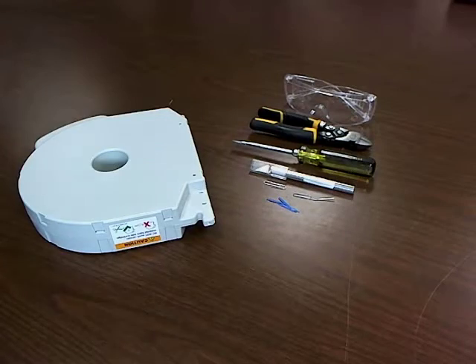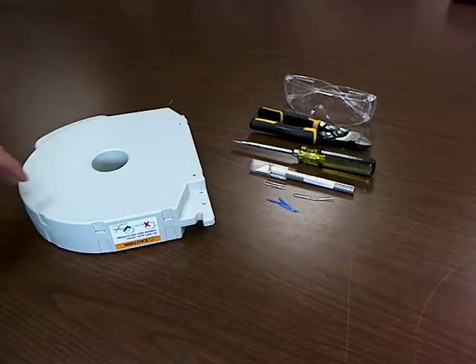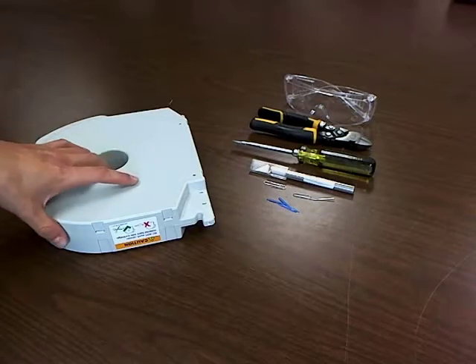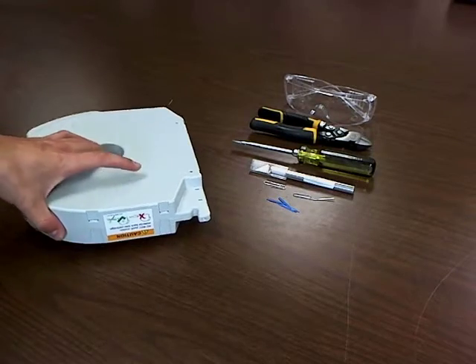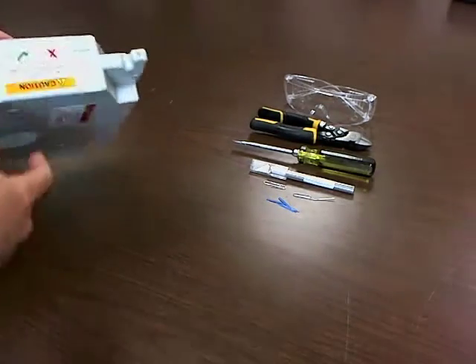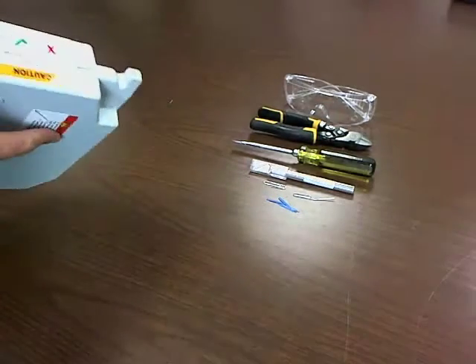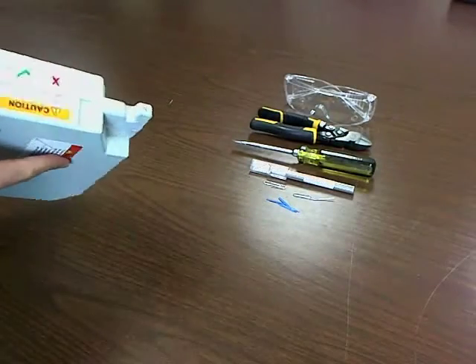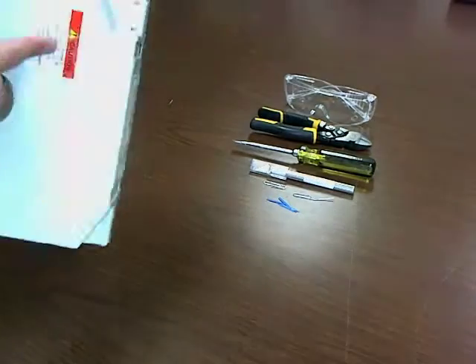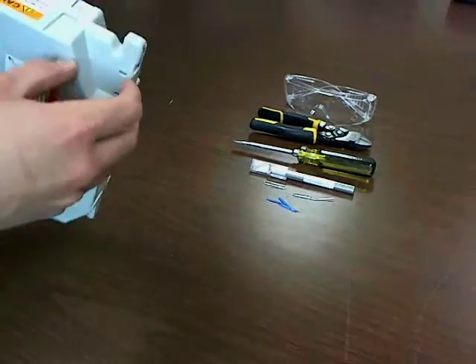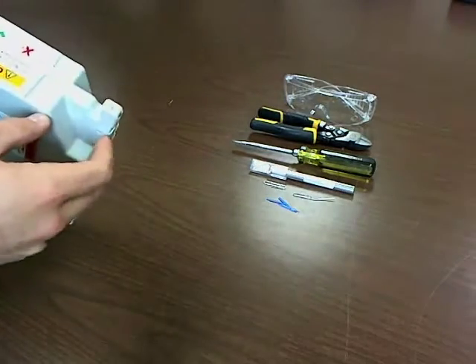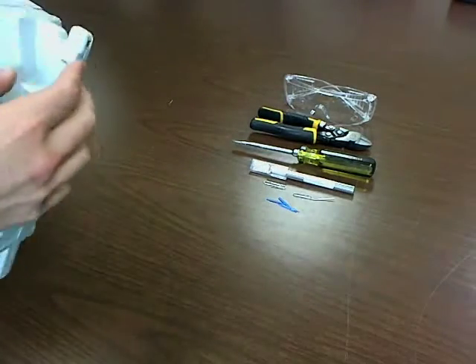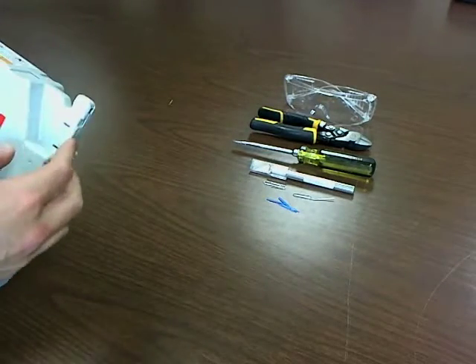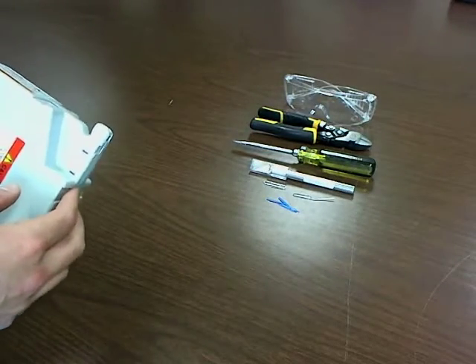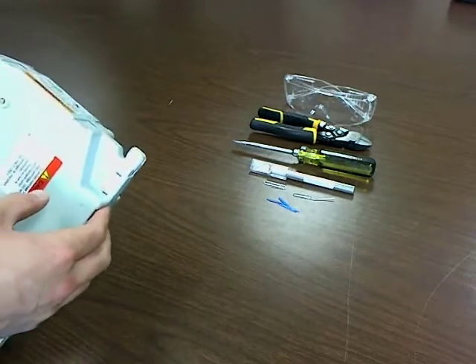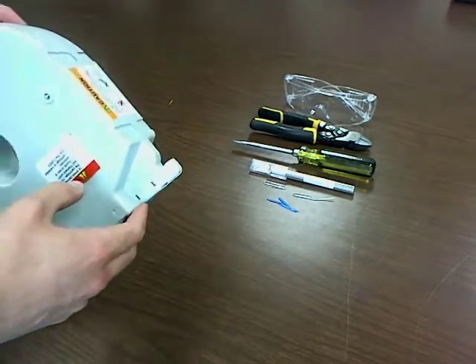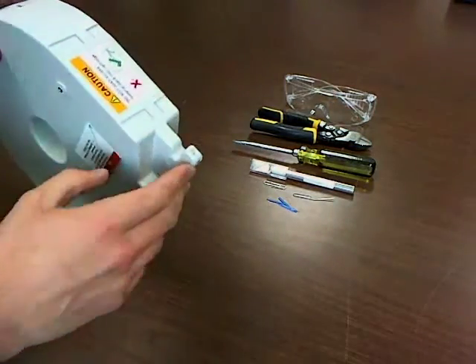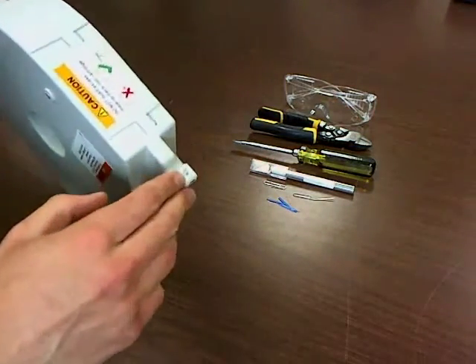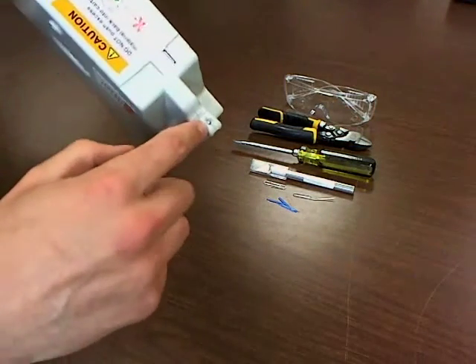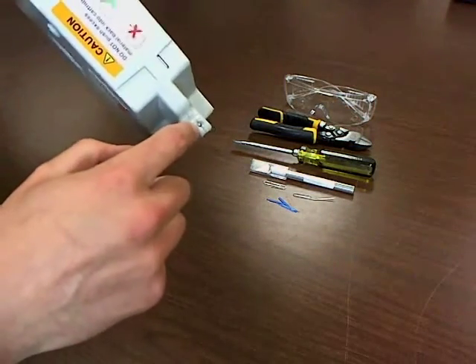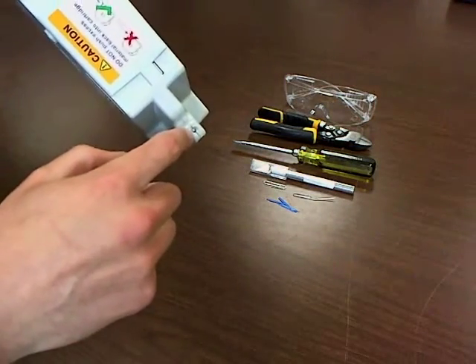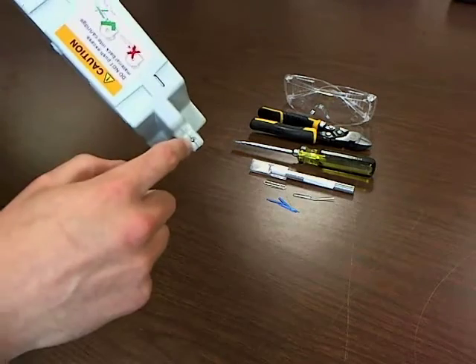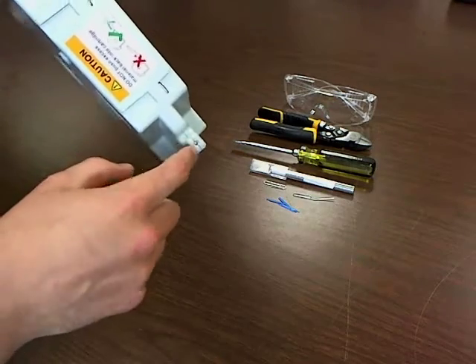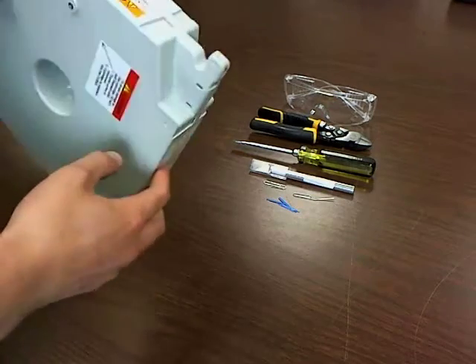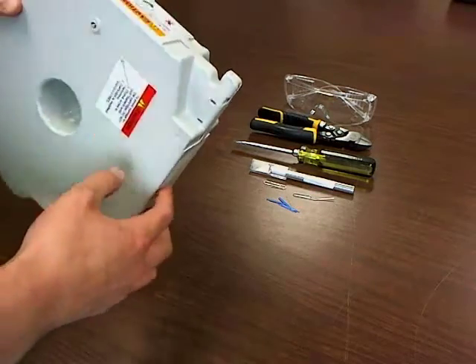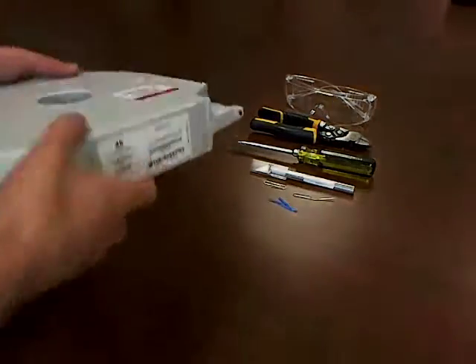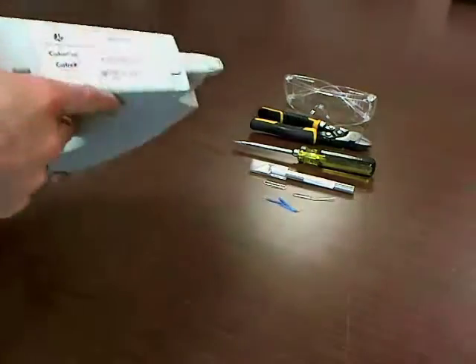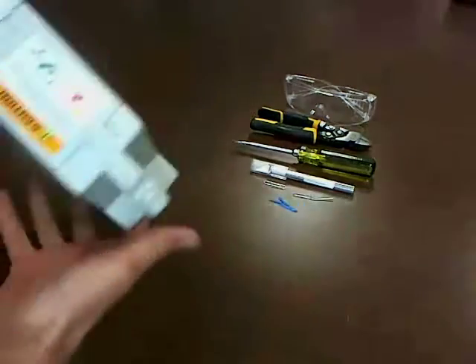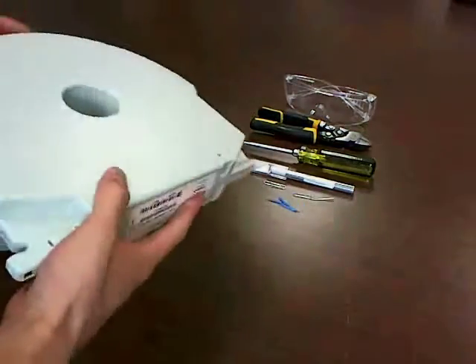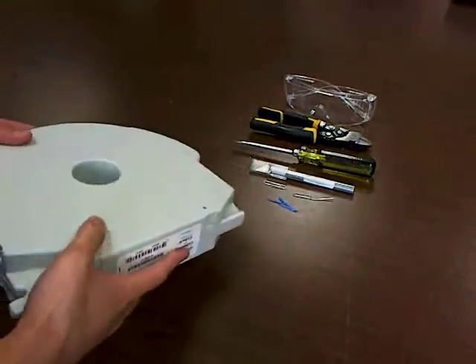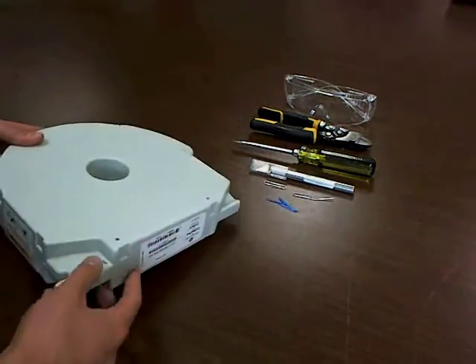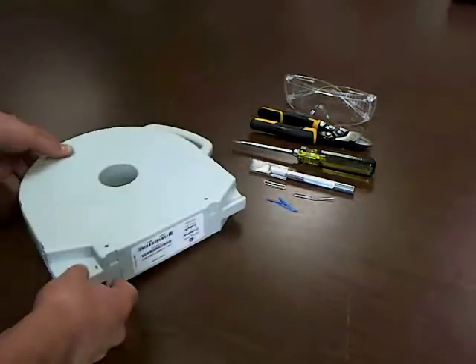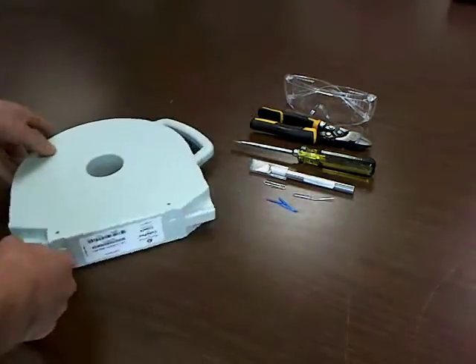Hey guys, this is Evan from Miller3D here, just here to give you a quick tutorial on something that's probably happened to a lot of Cura users. The filament comes back in and we can't use it anymore. Luckily there's a pretty easy fix for that, and I'll show you right now.